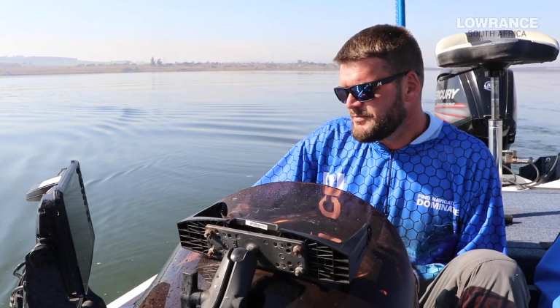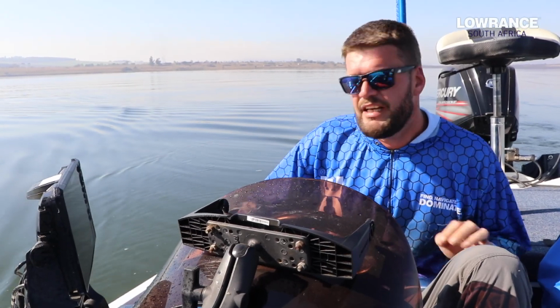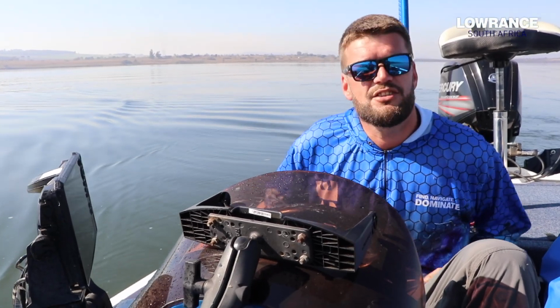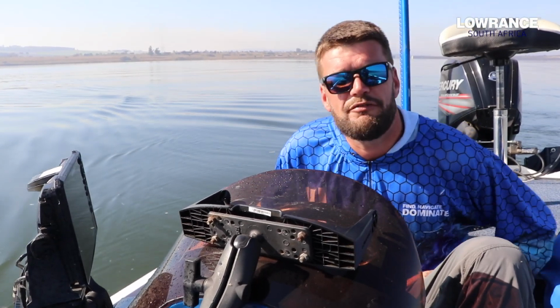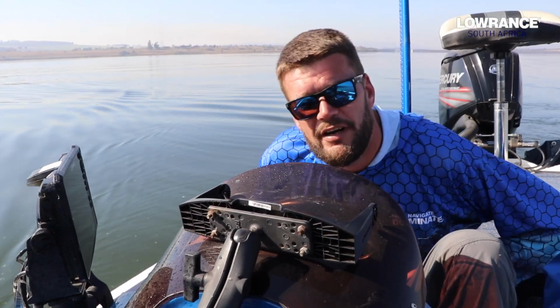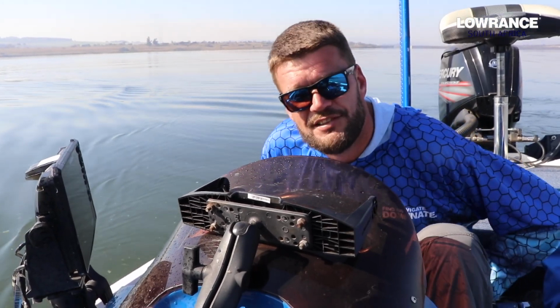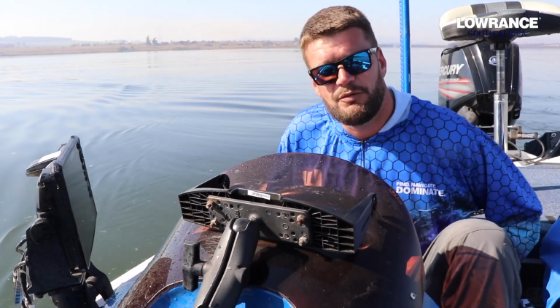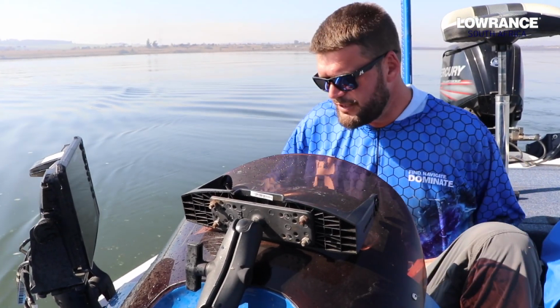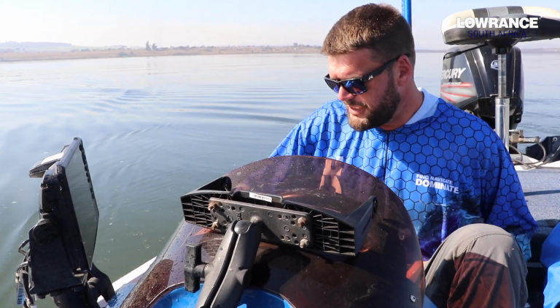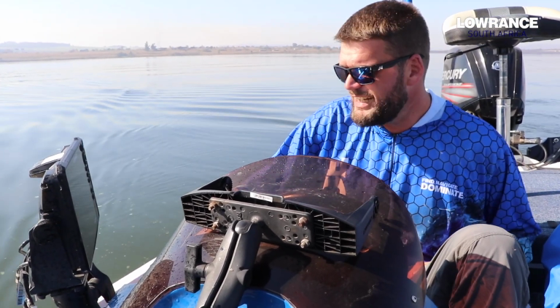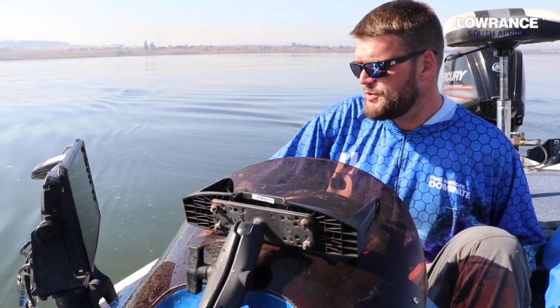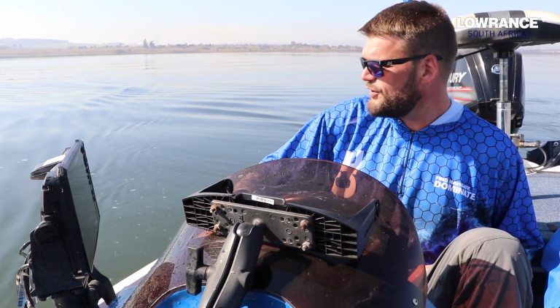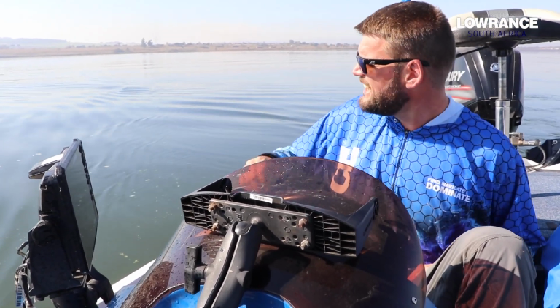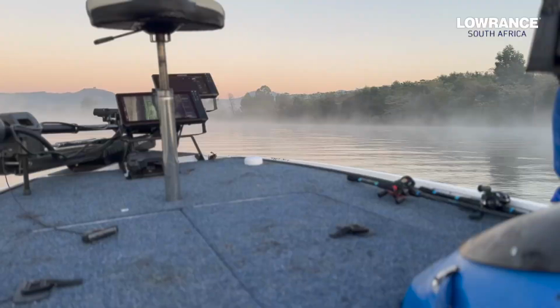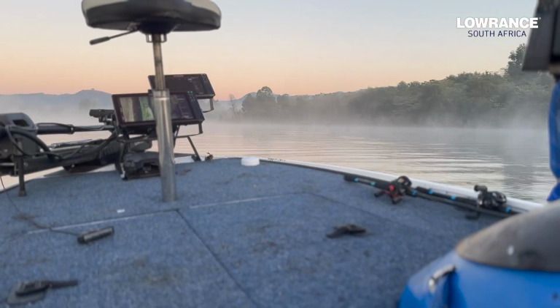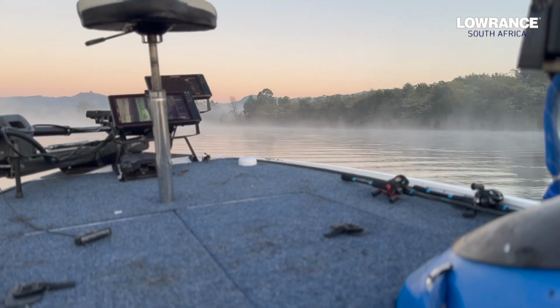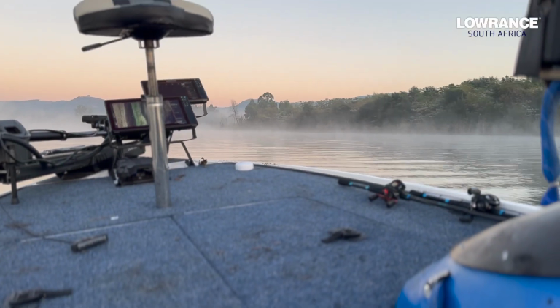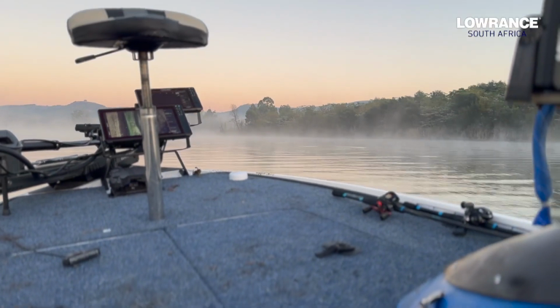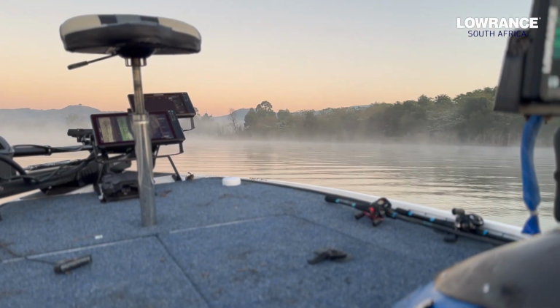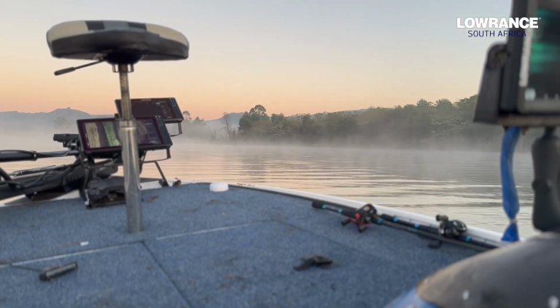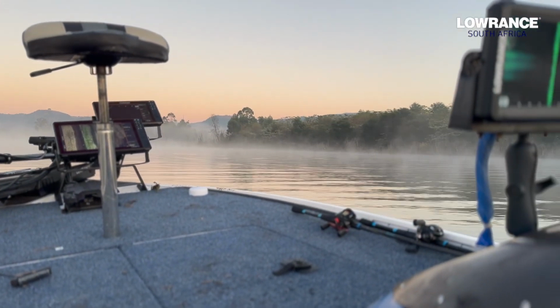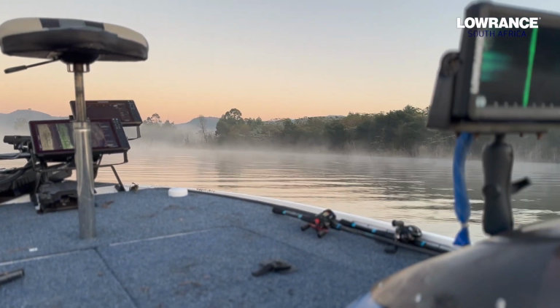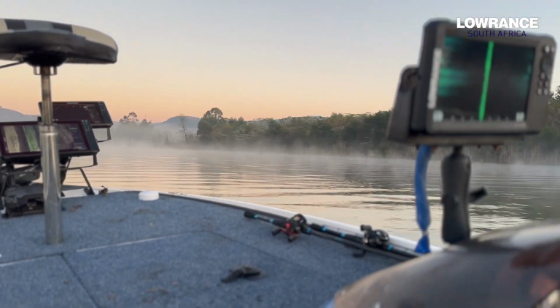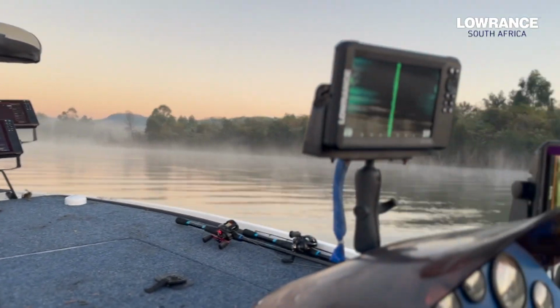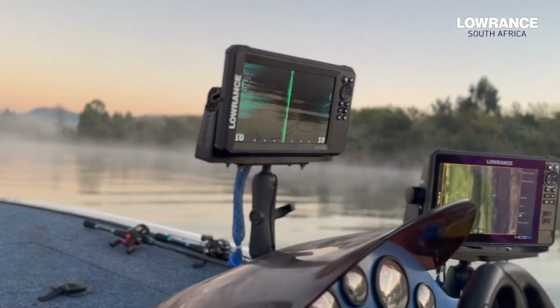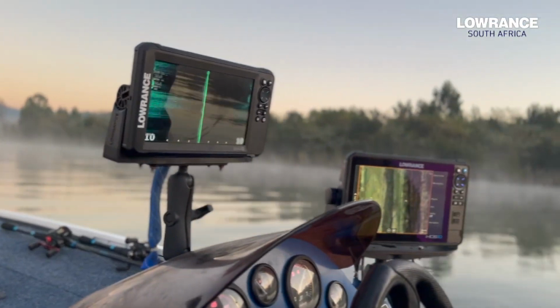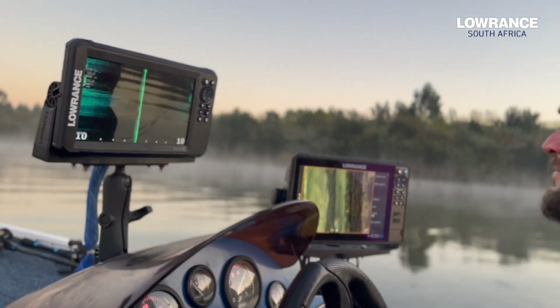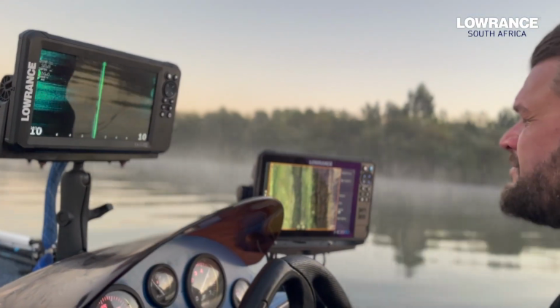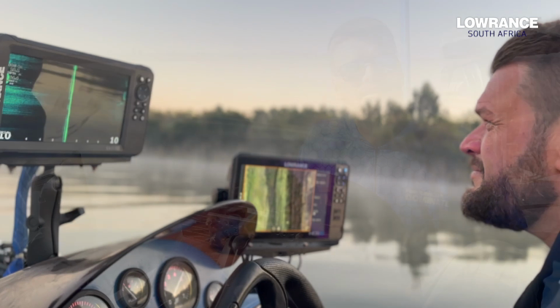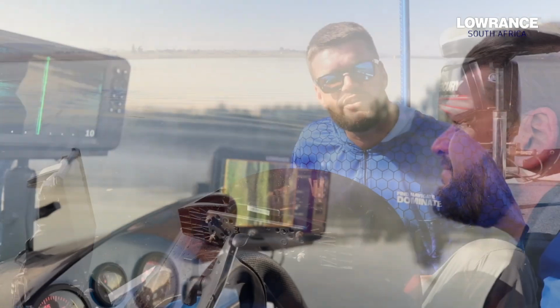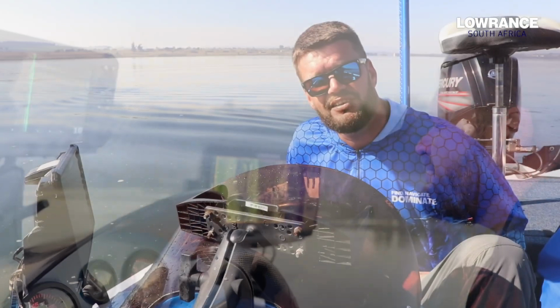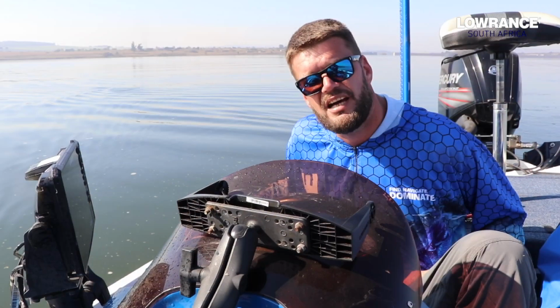Hey guys, John from Lowrance and welcome back to another episode. As you can see we're on the beautiful Albert Falls Dam and today I want to talk to you about Genesis Live.